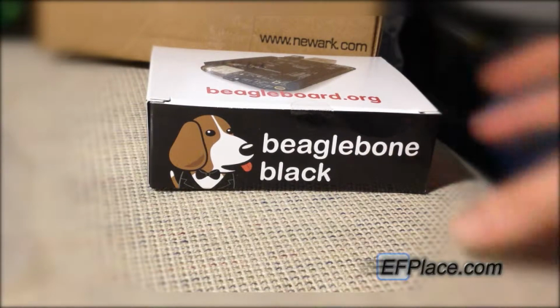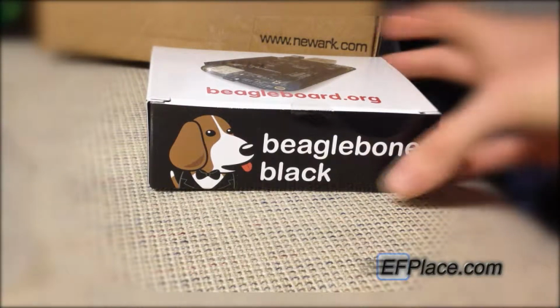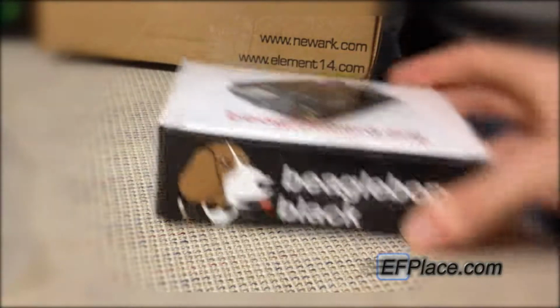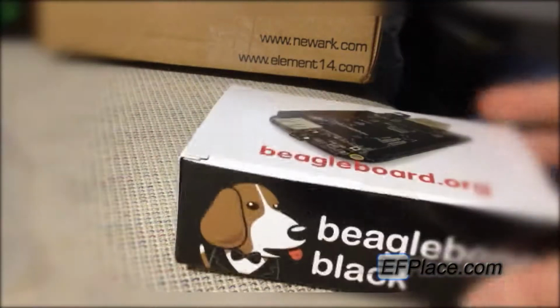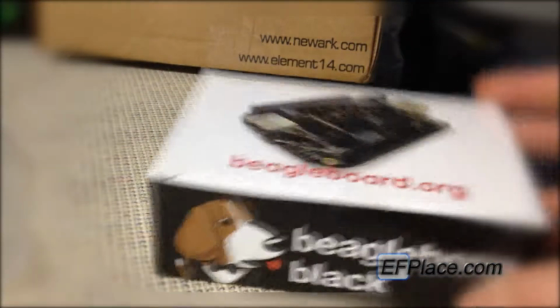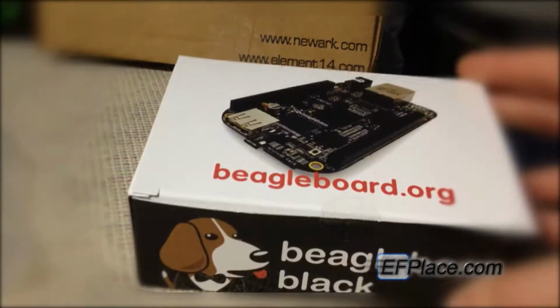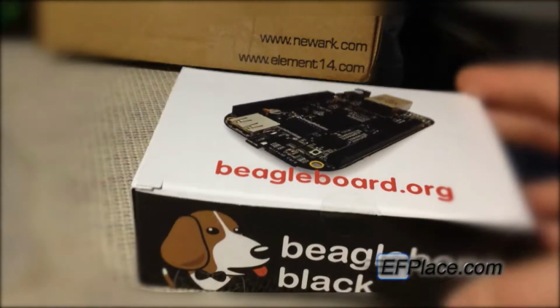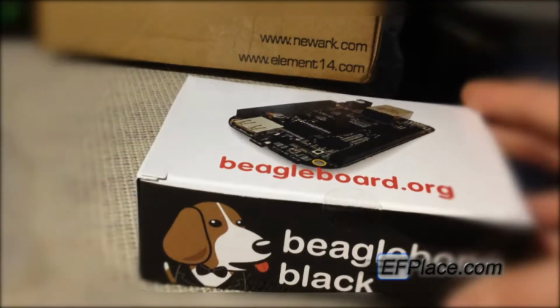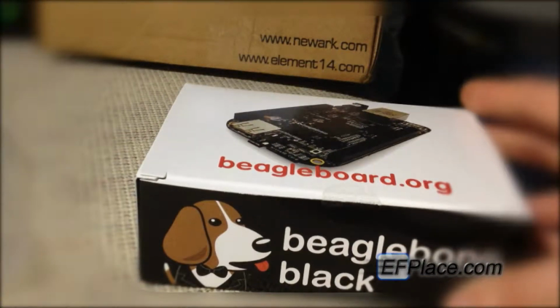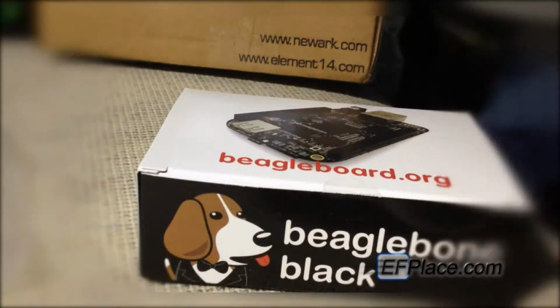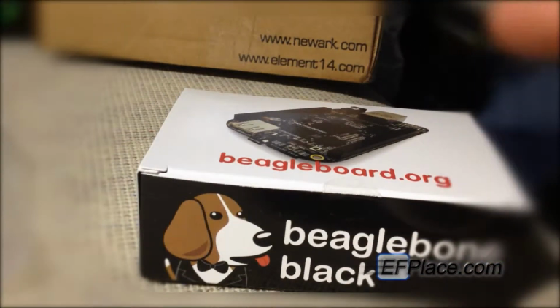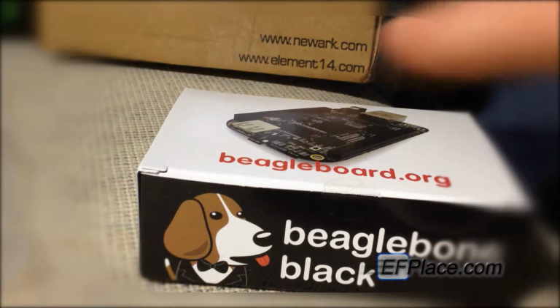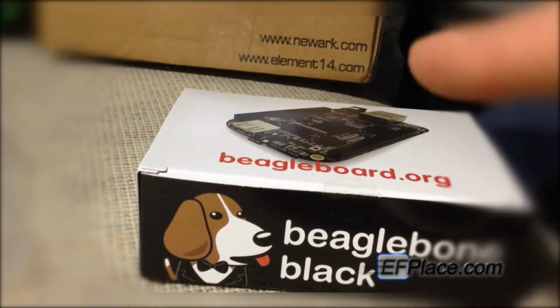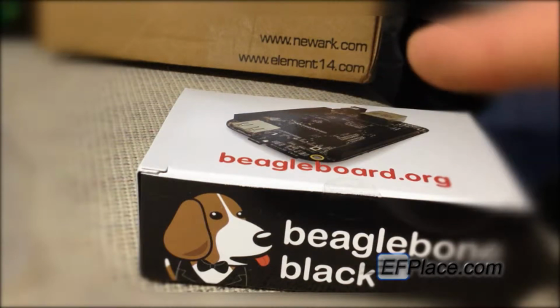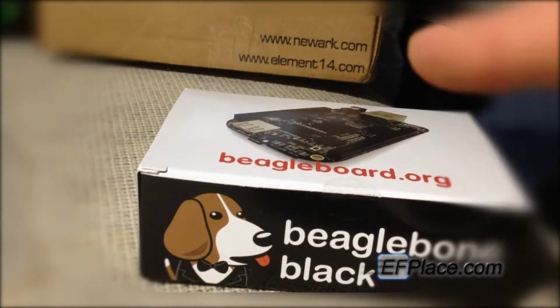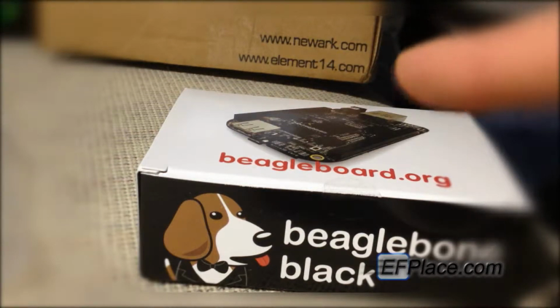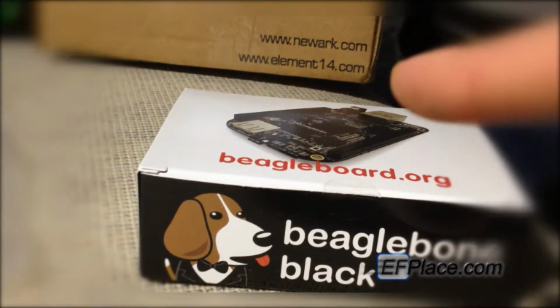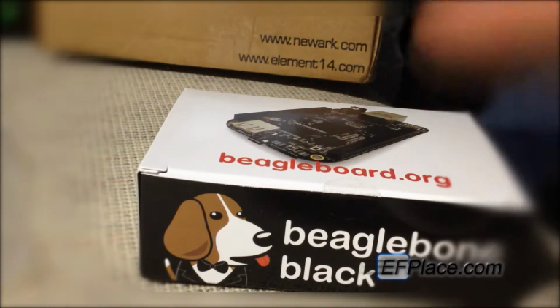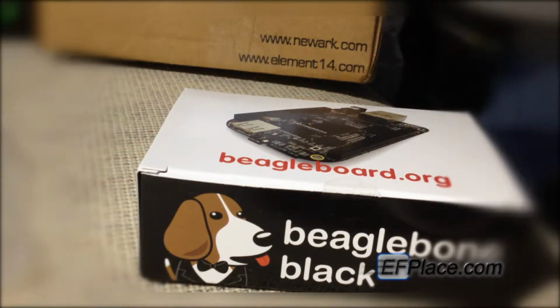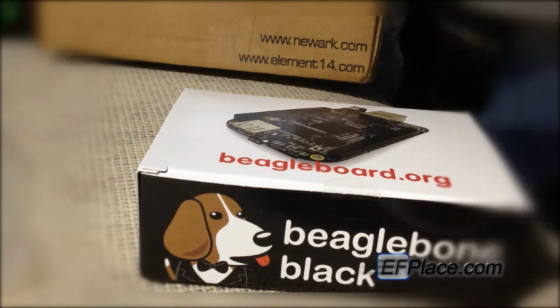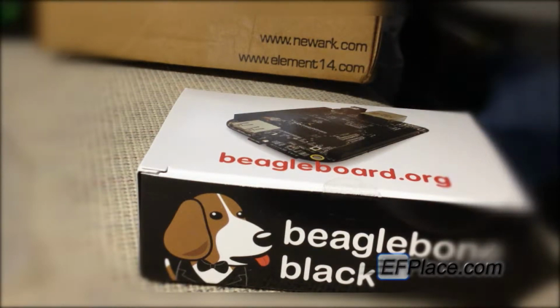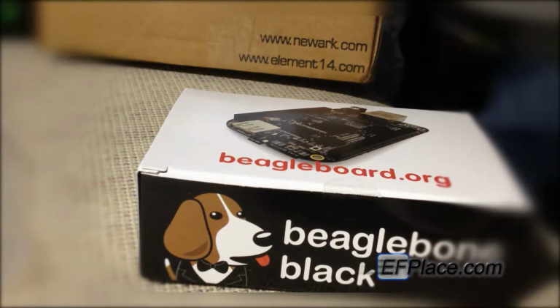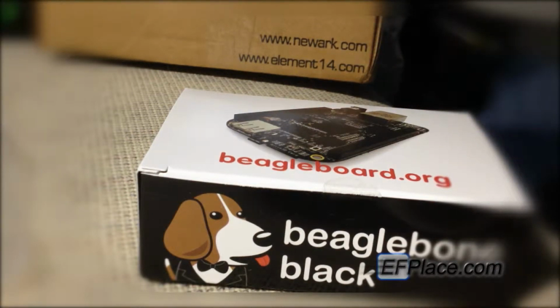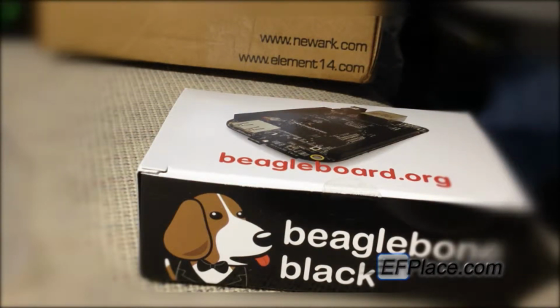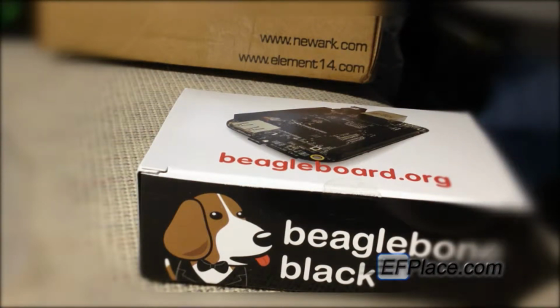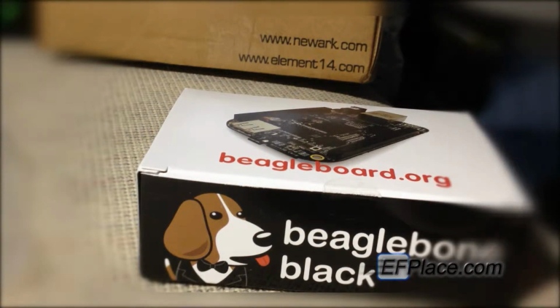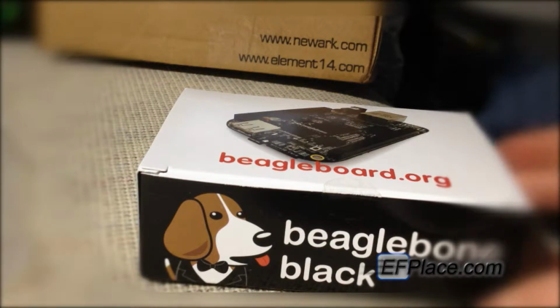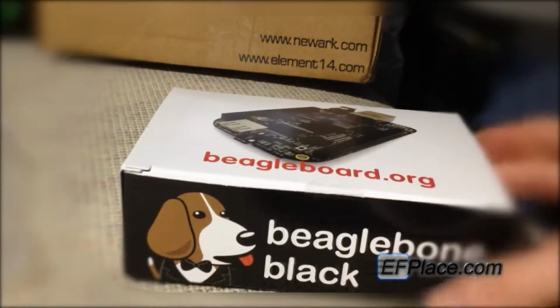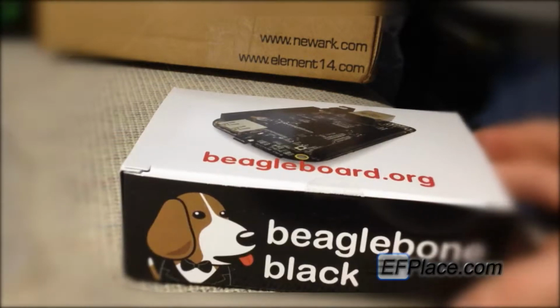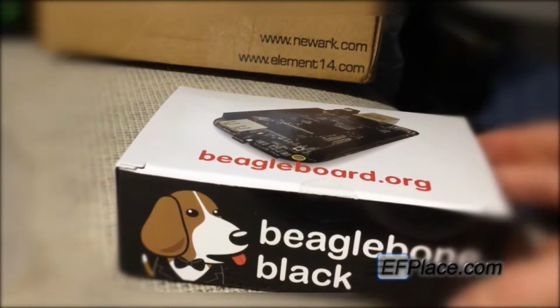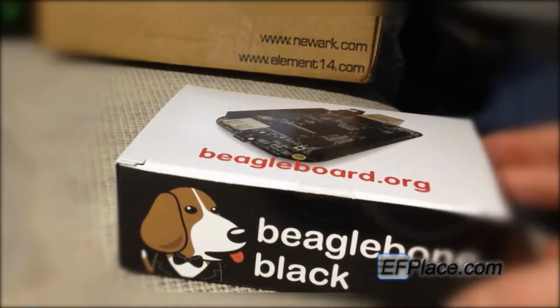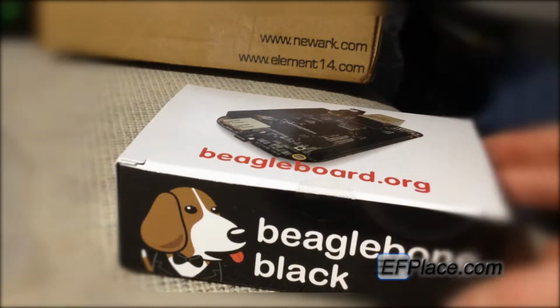Here's the little box it comes in. I got mine from Element14 — you can see over there in the corner, newark.com and element14.com. It's a good site to get stuff of this nature; I definitely recommend them, especially if you're in the United States.